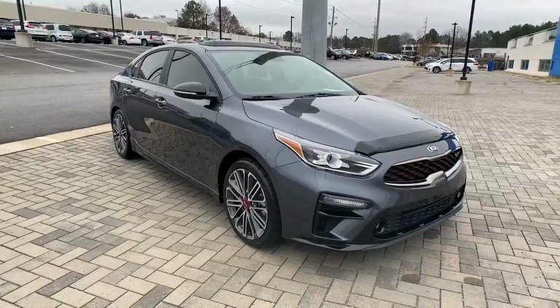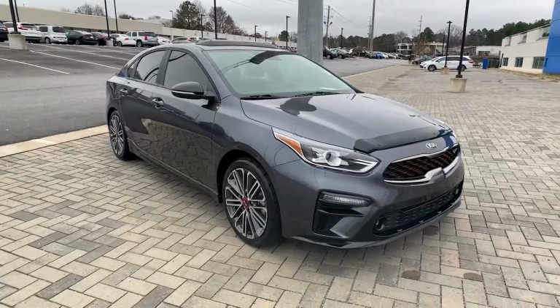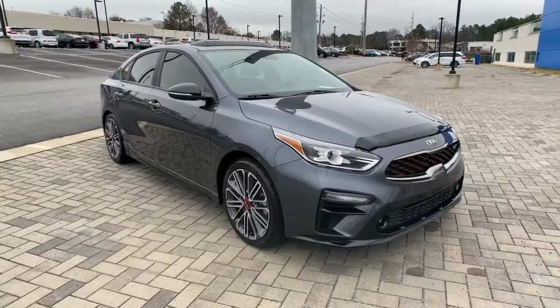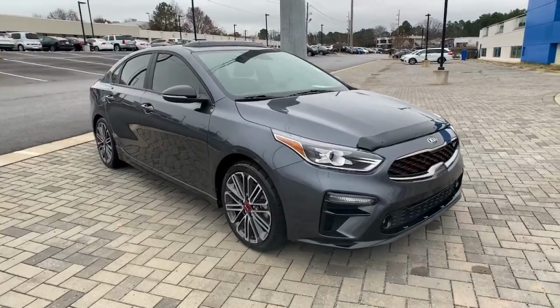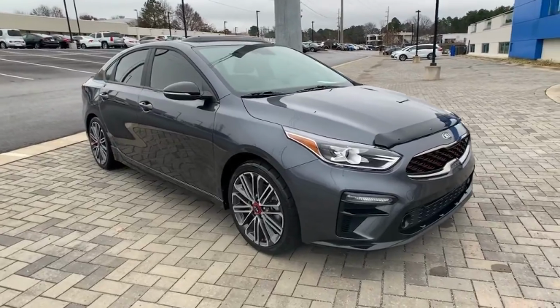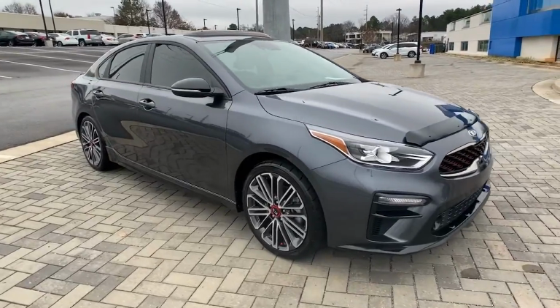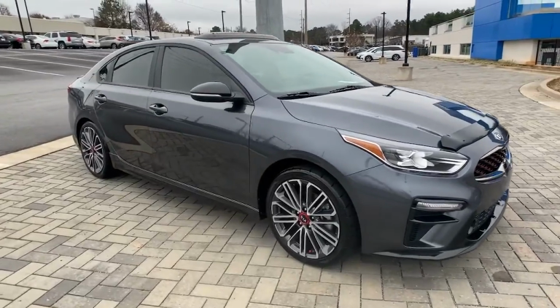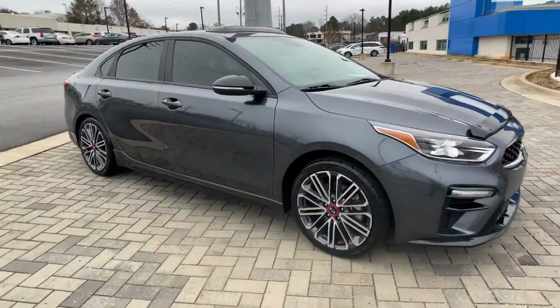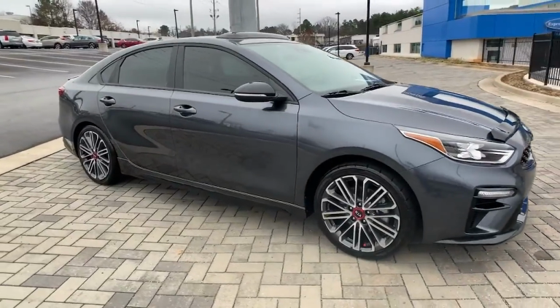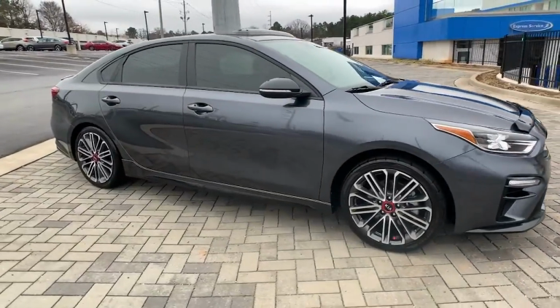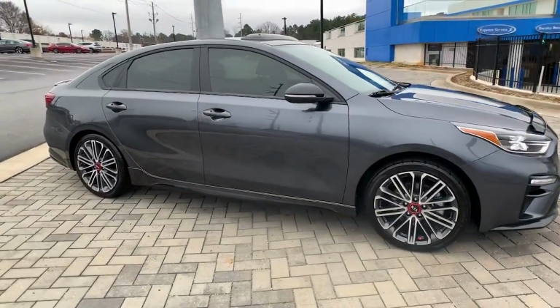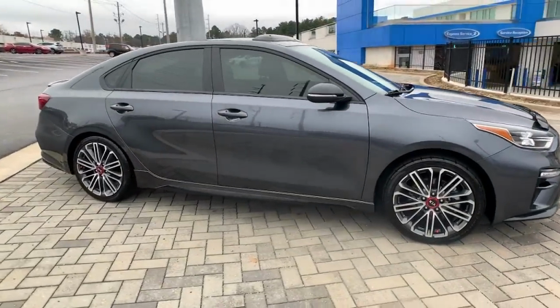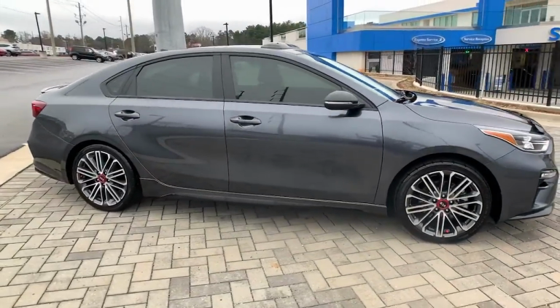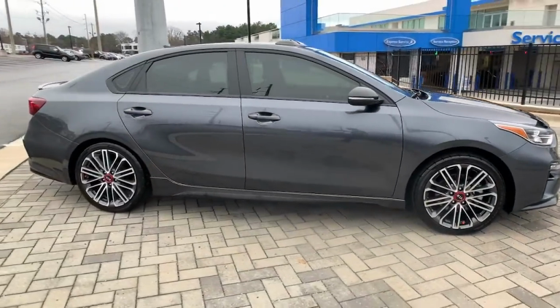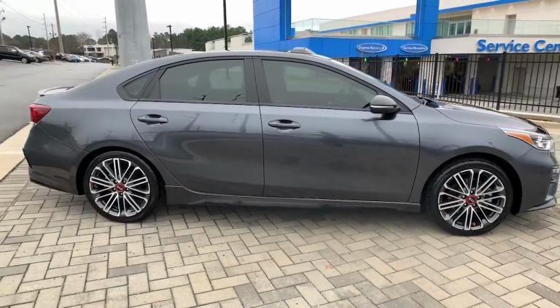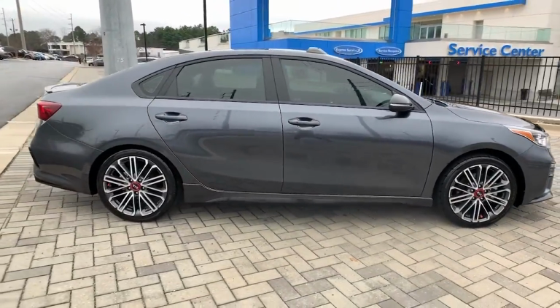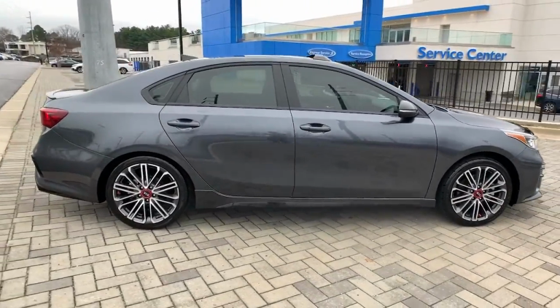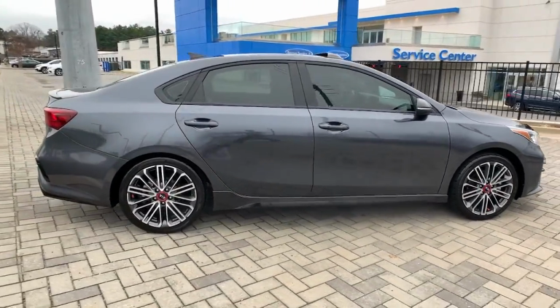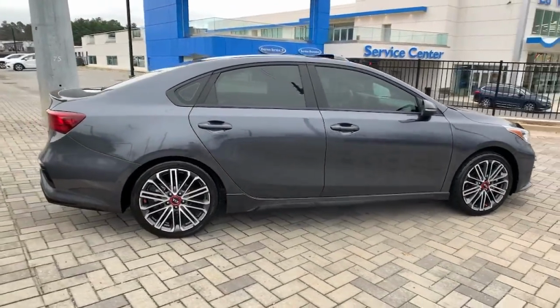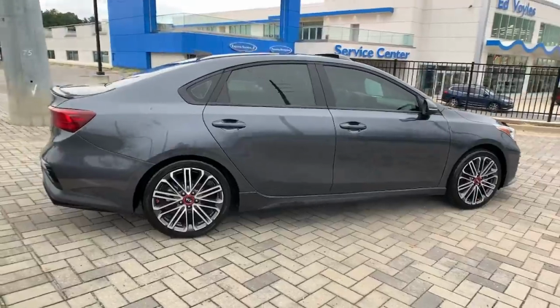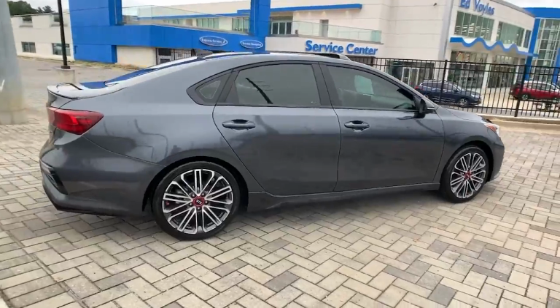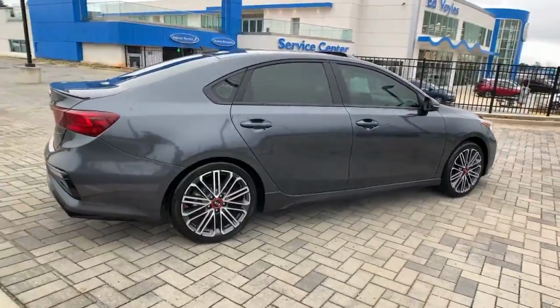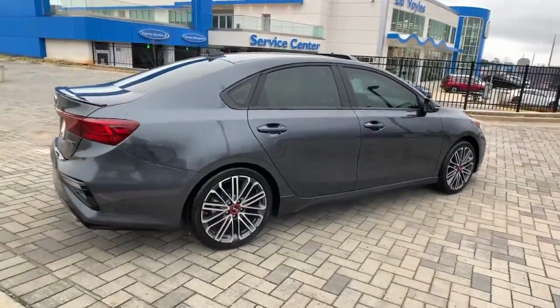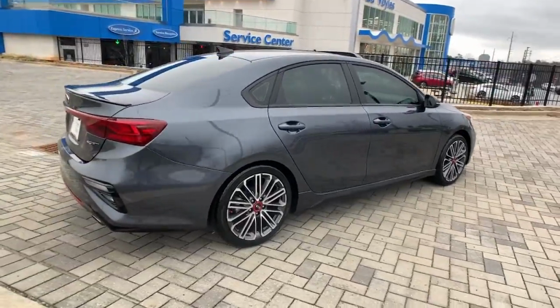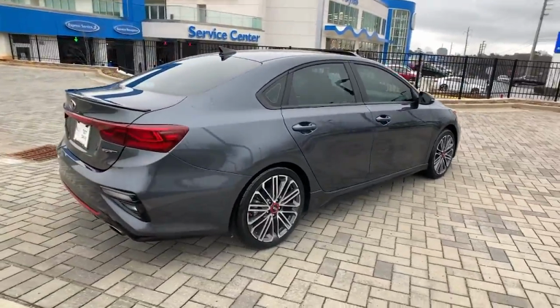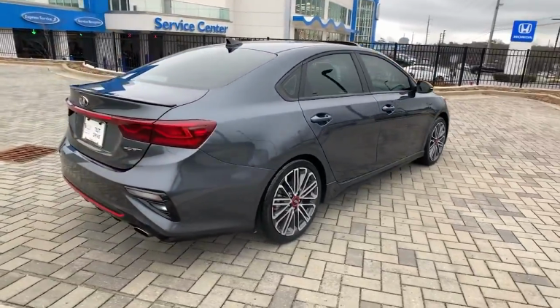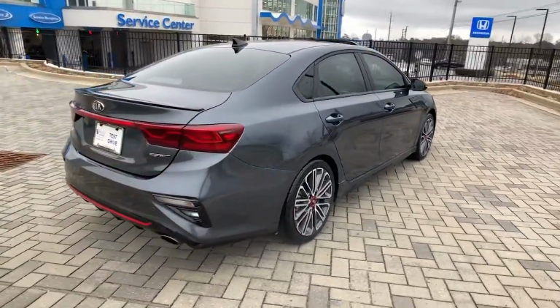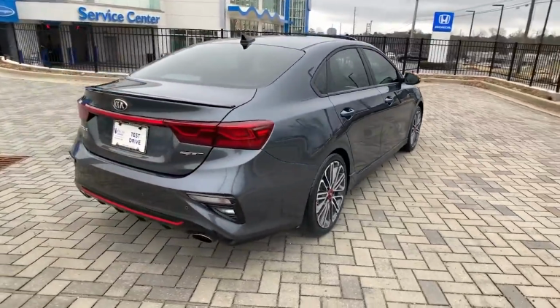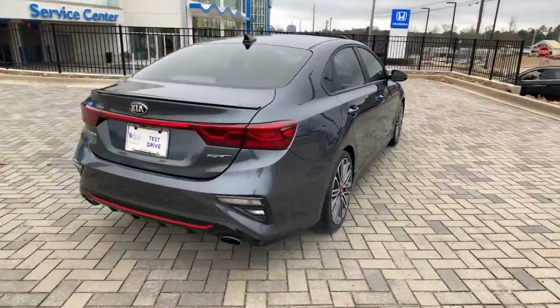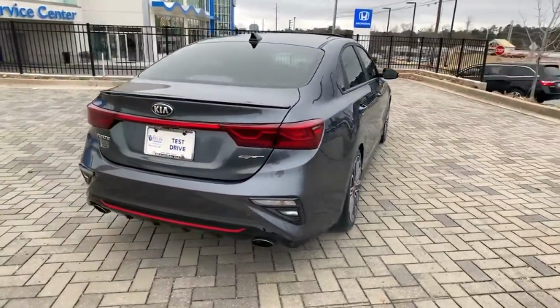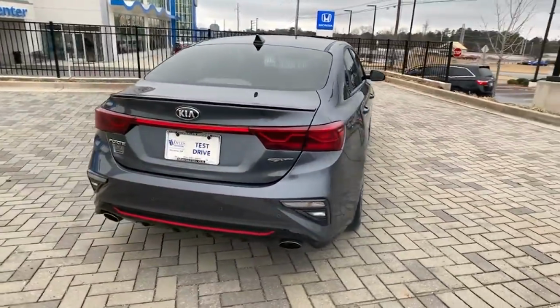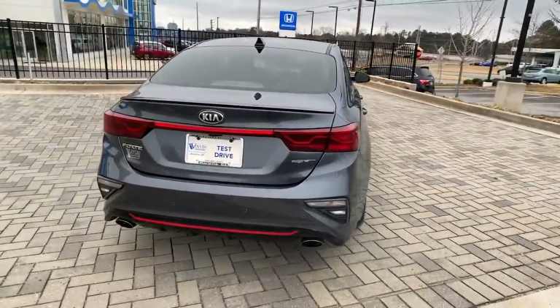Here is a wonderful 2020 Kia Forte. With less than 25,000 miles on the odometer, this vehicle stands out from the rest.